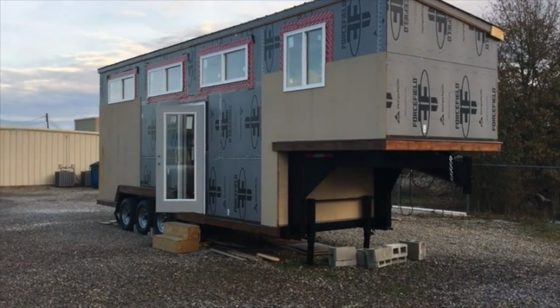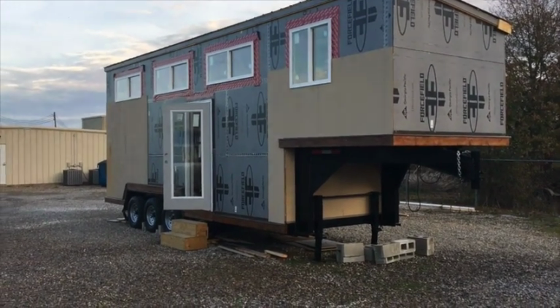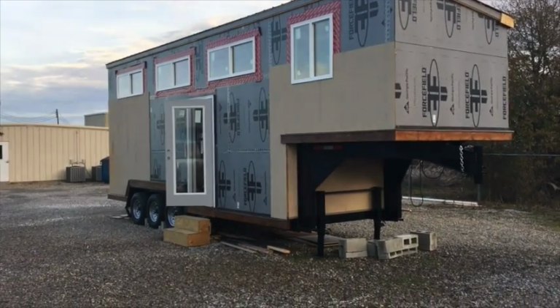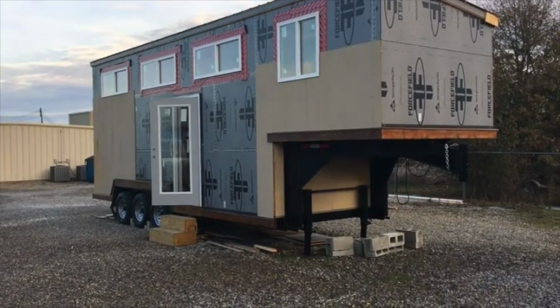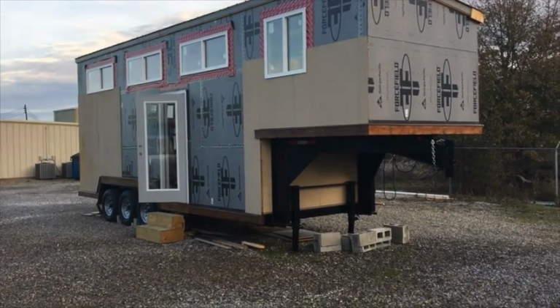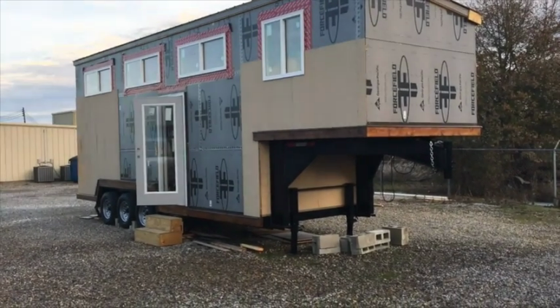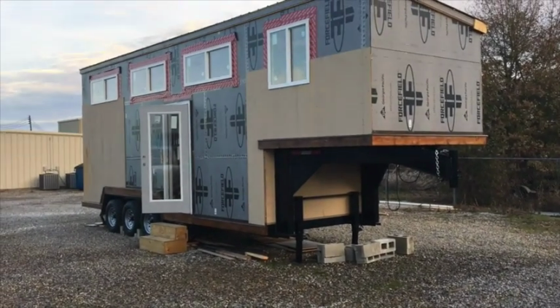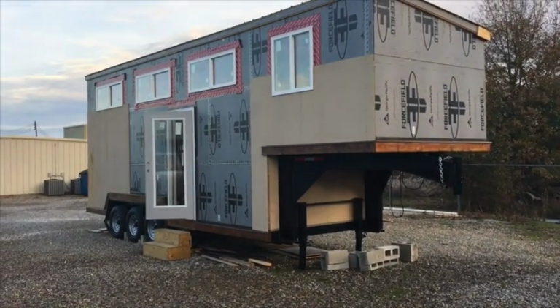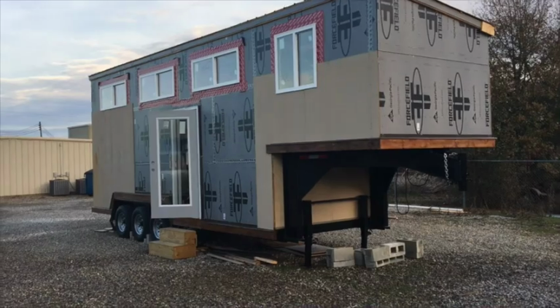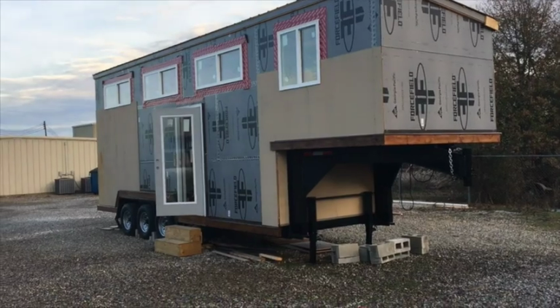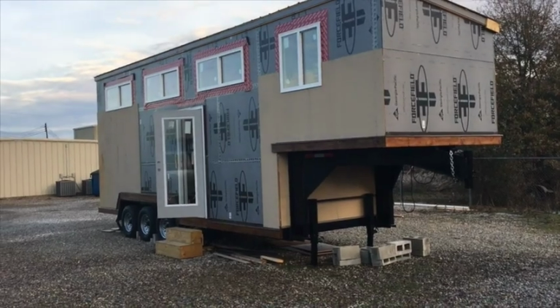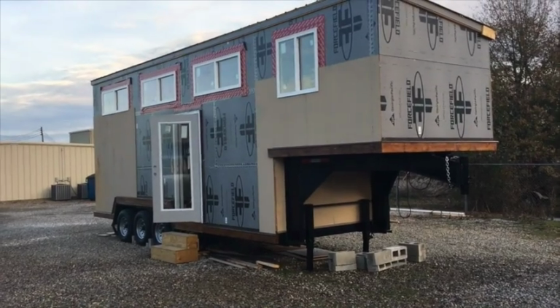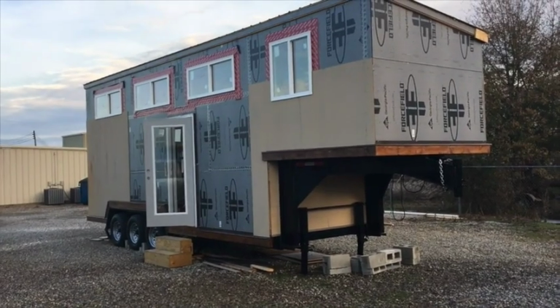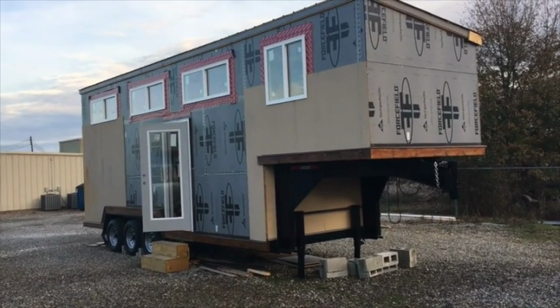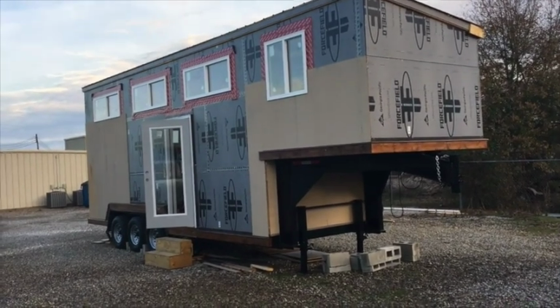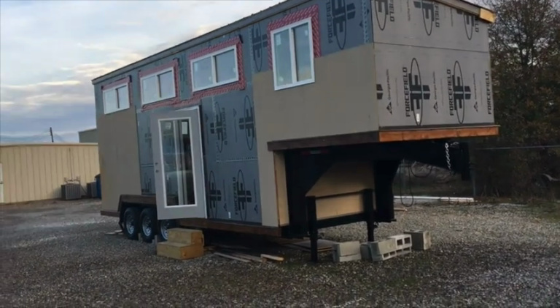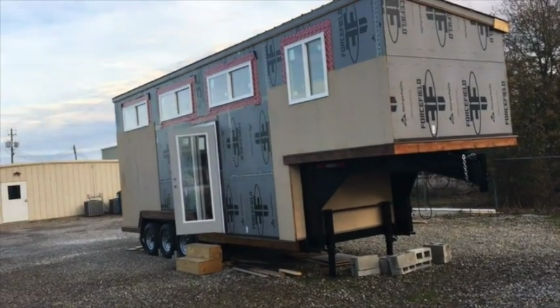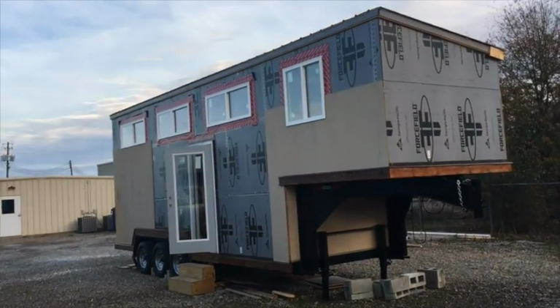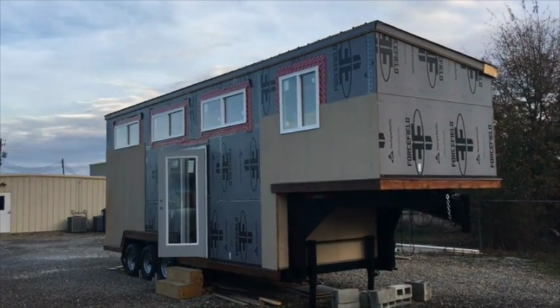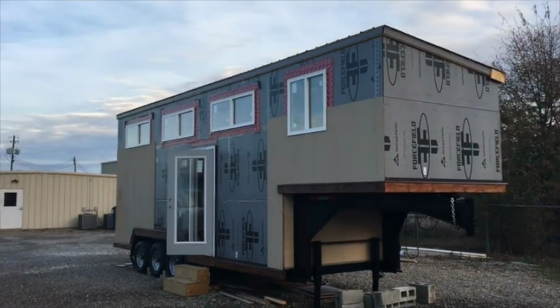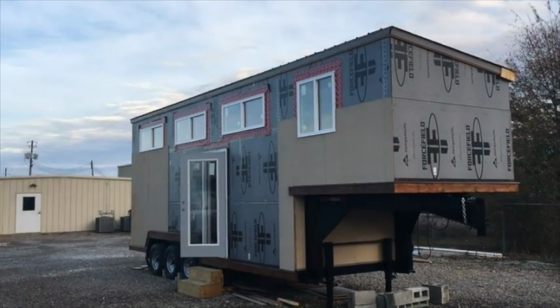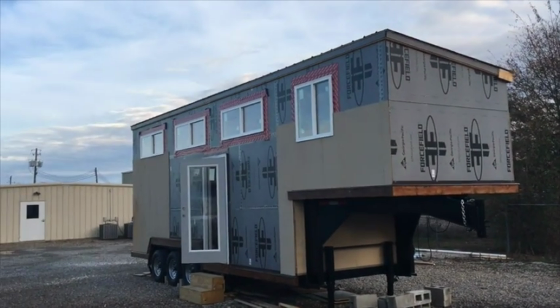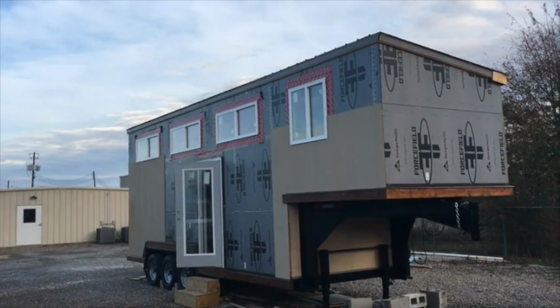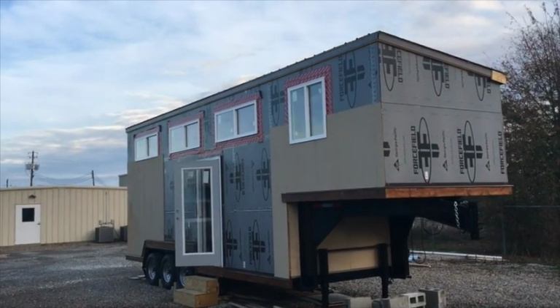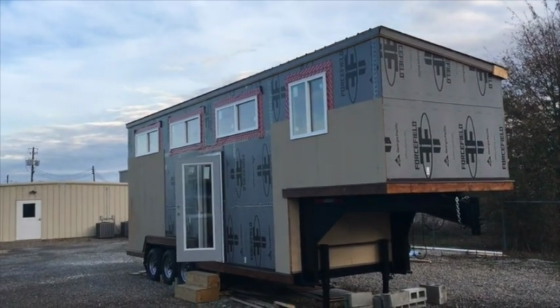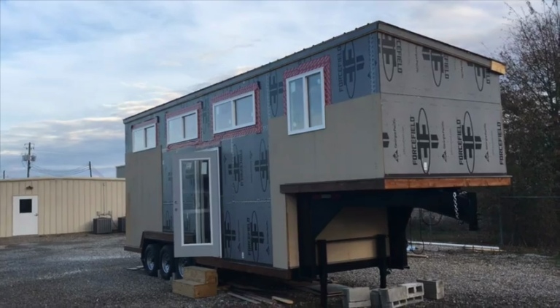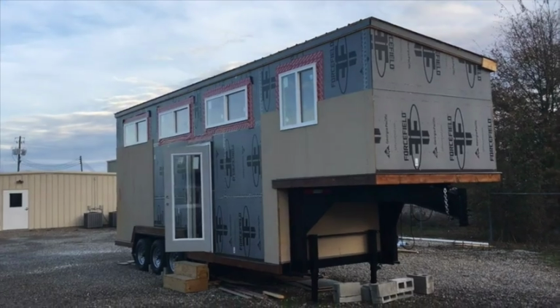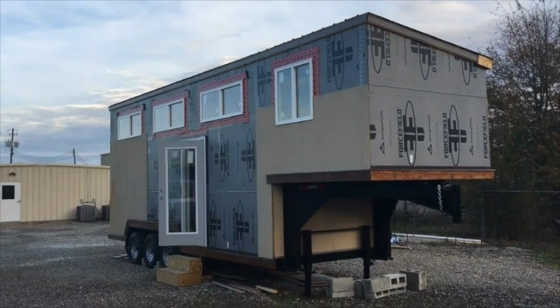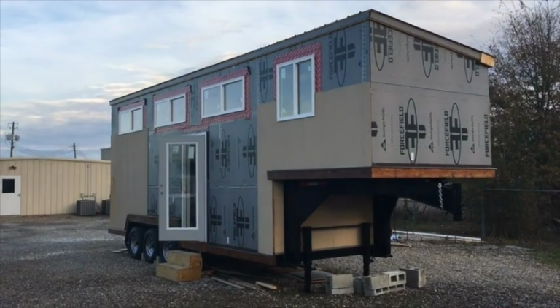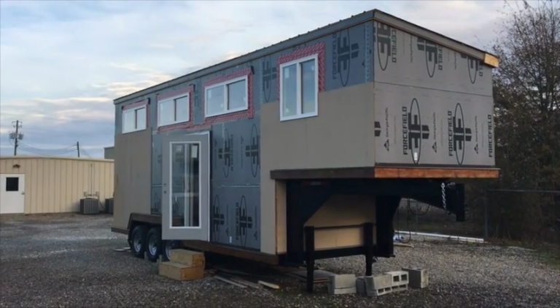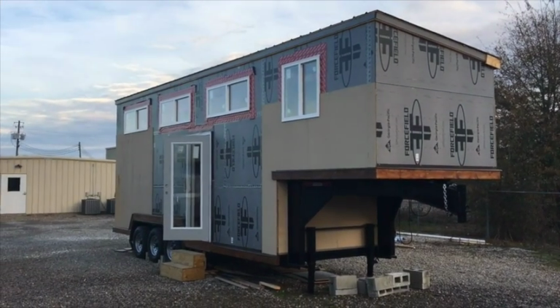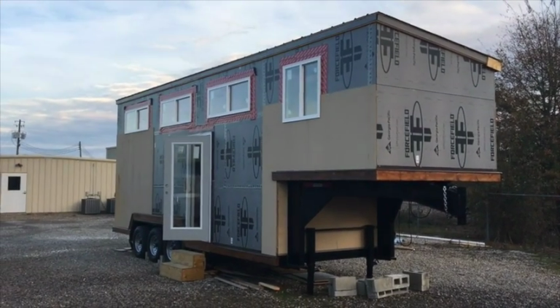Hey Brandon, Brian with Harmony Tiny Homes here. I'm going to shoot this quick video for you — just a quick walkthrough, not going to edit anything. Just what you see is what you get.